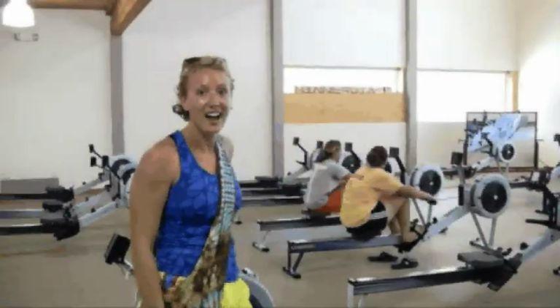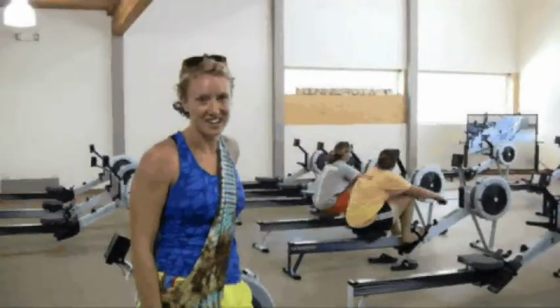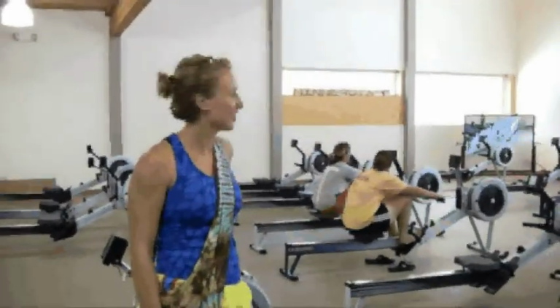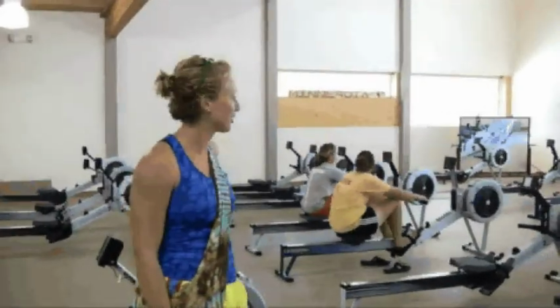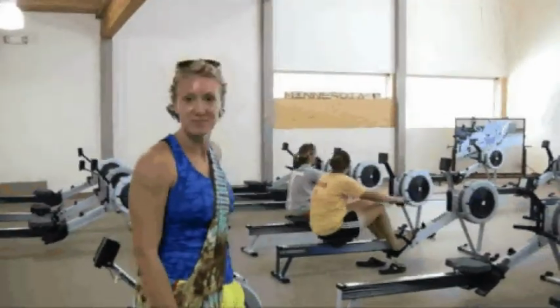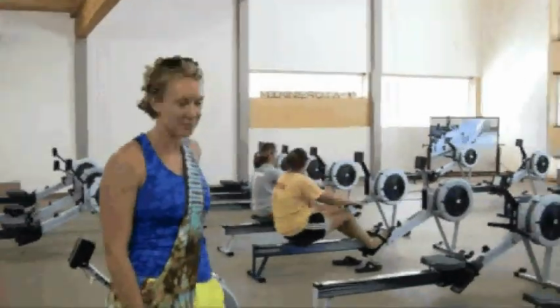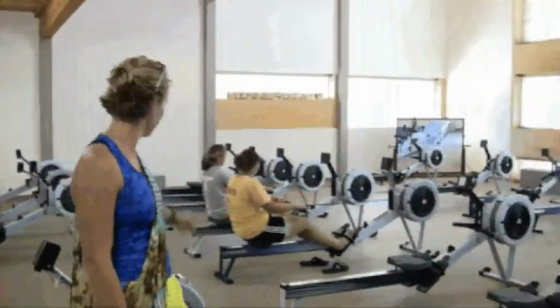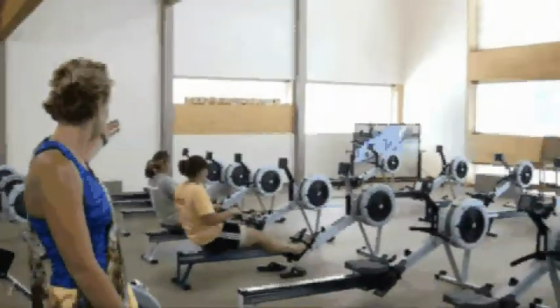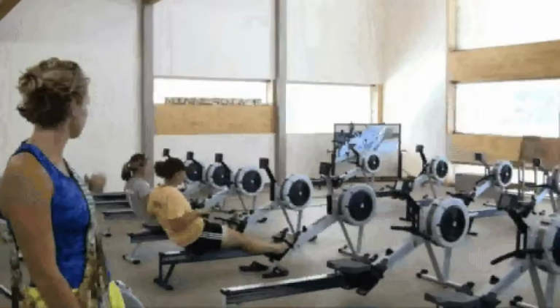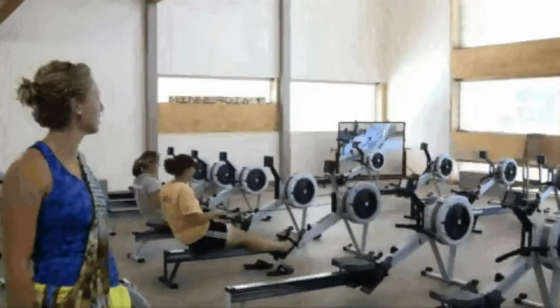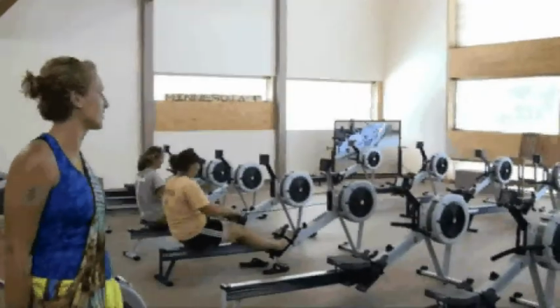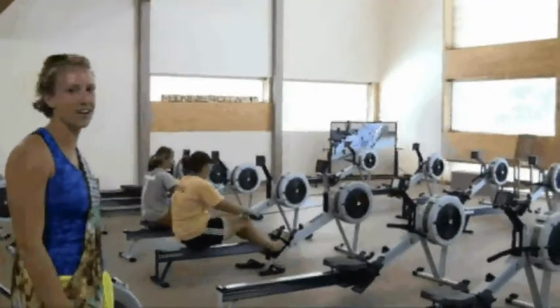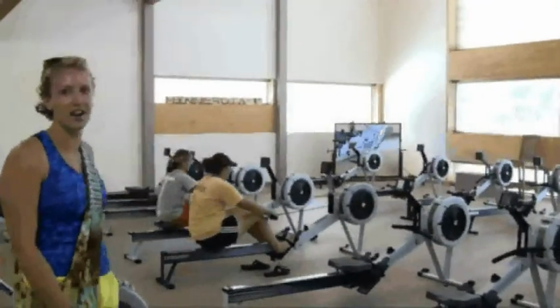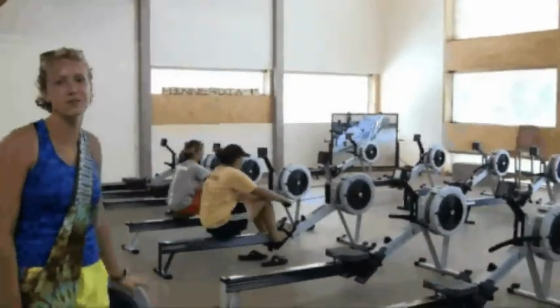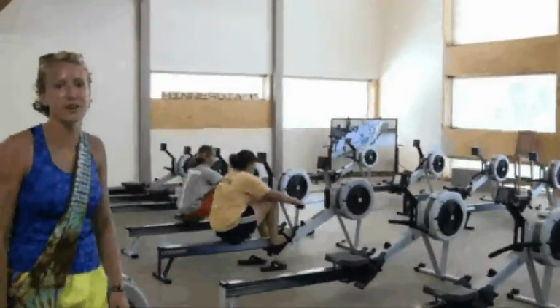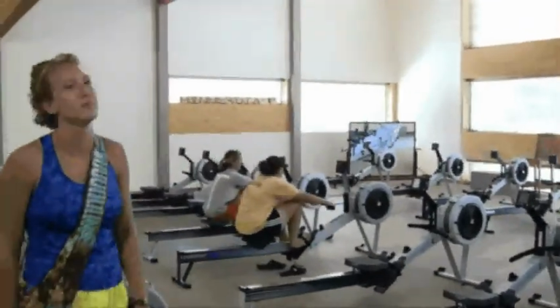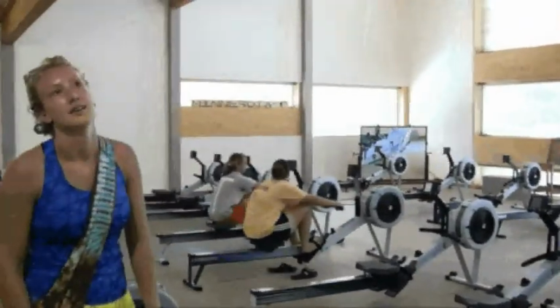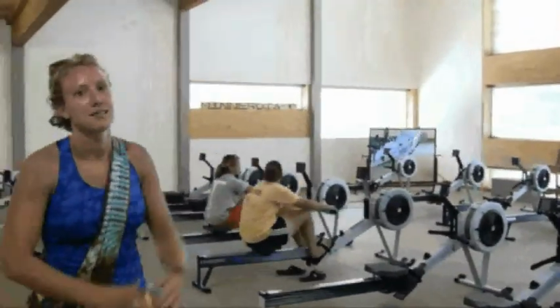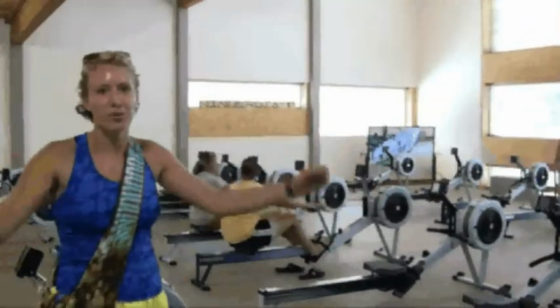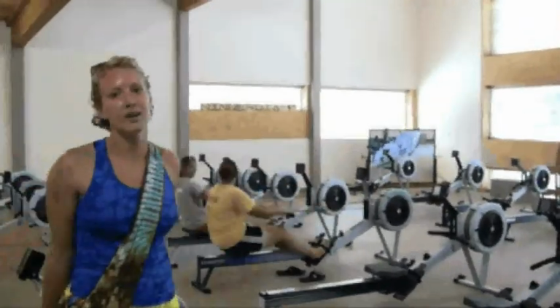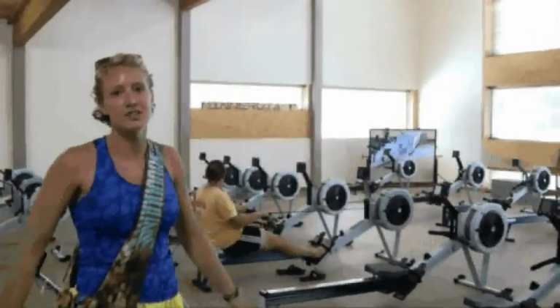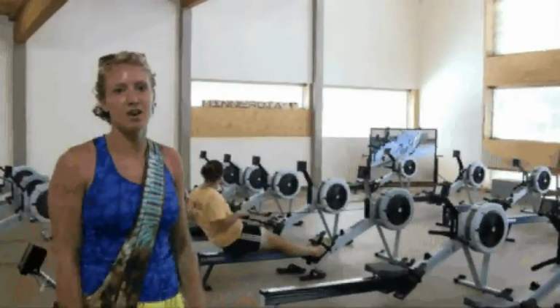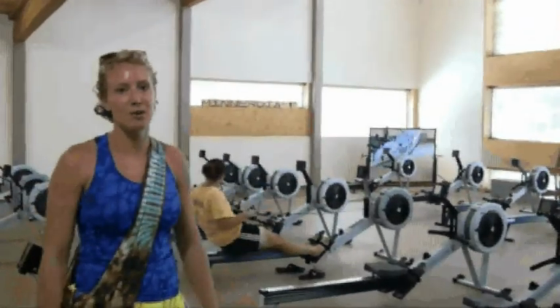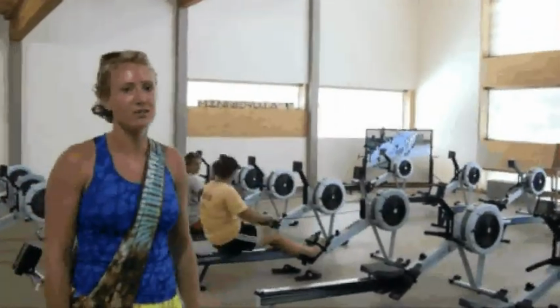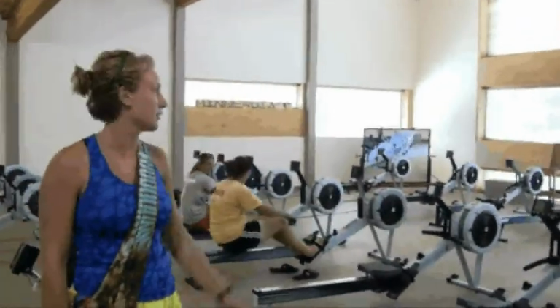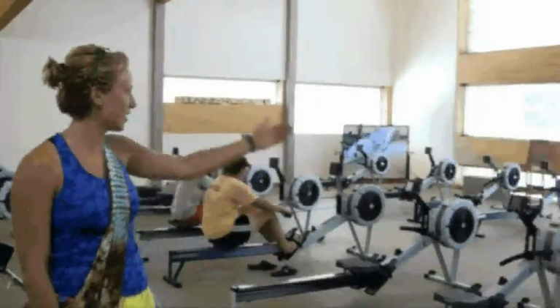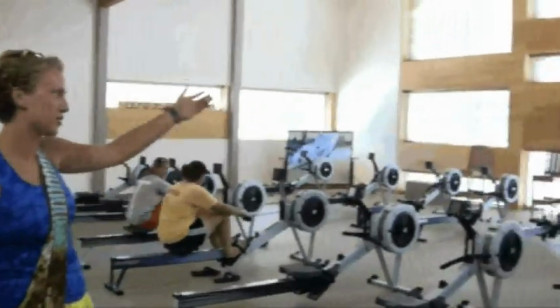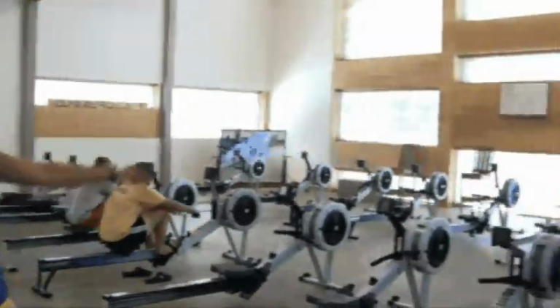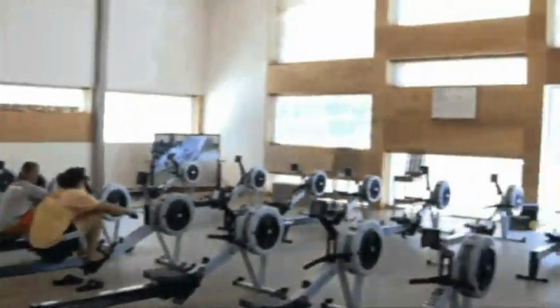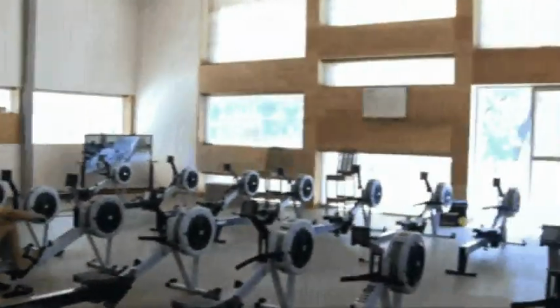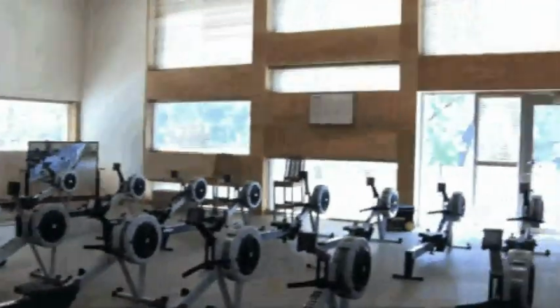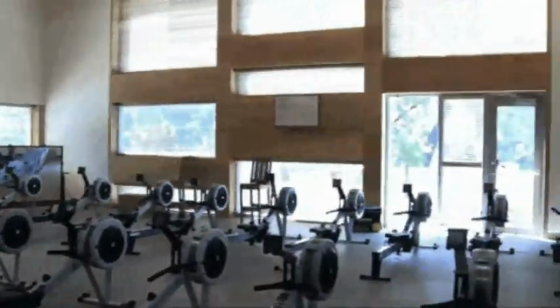Here is the erg room. We have two rowers on the ergs. We use the erg room throughout the winter and just for all our workouts. We have a great view of the river out of those doors.